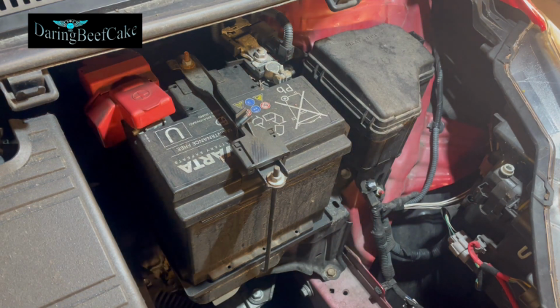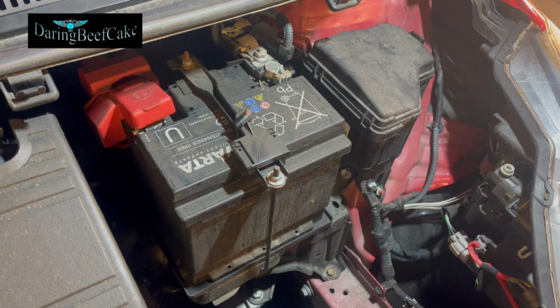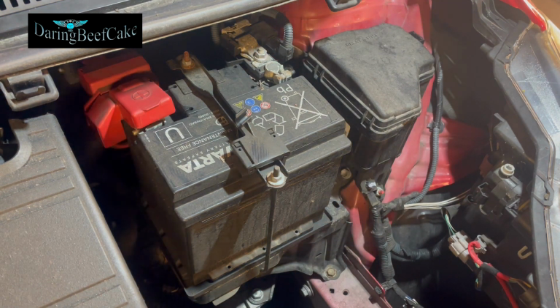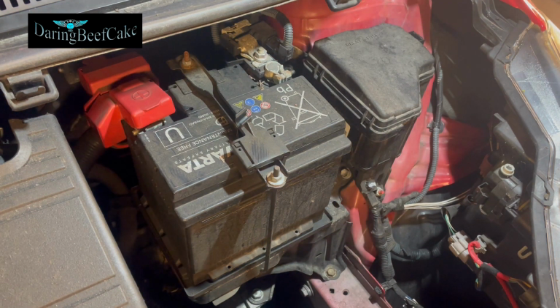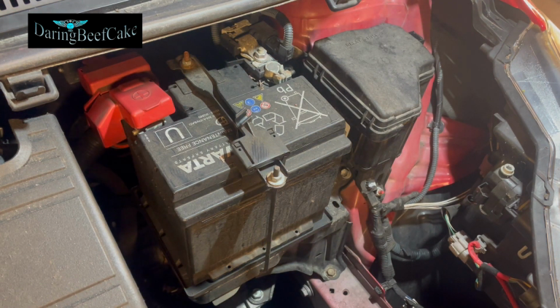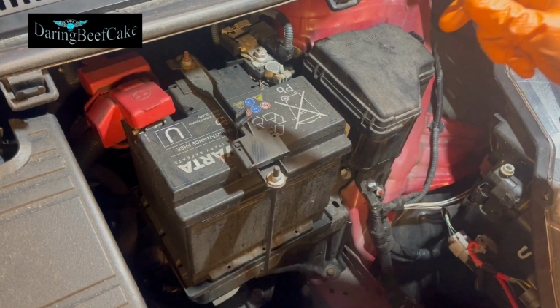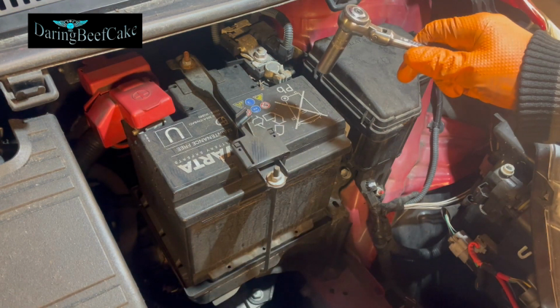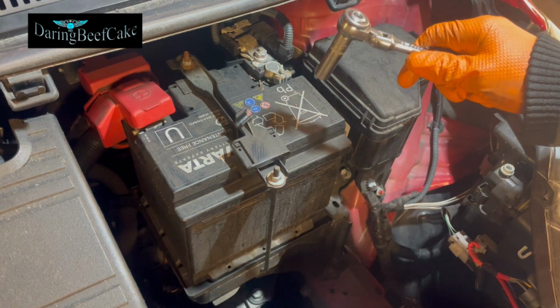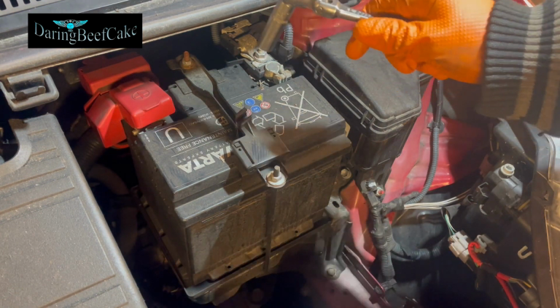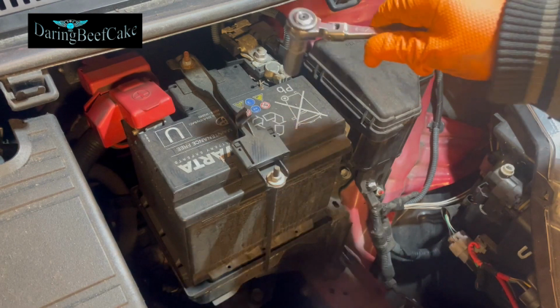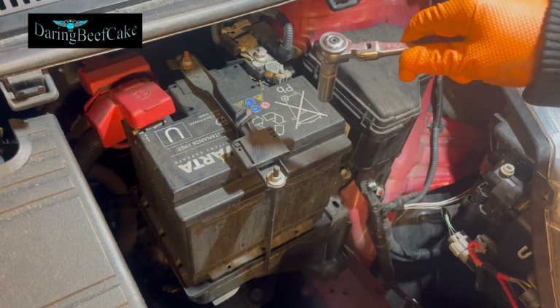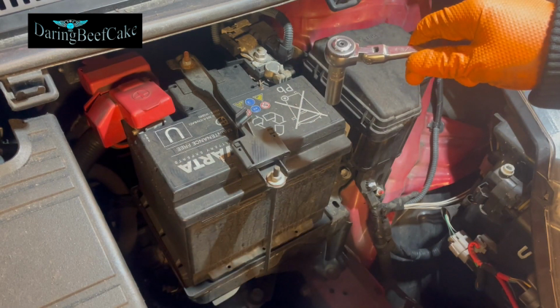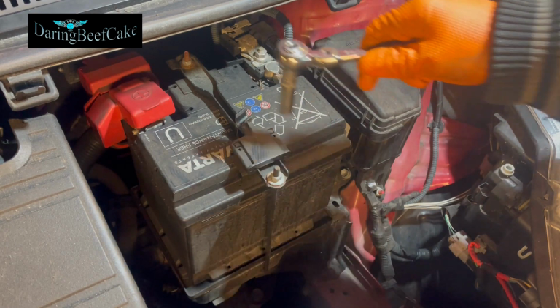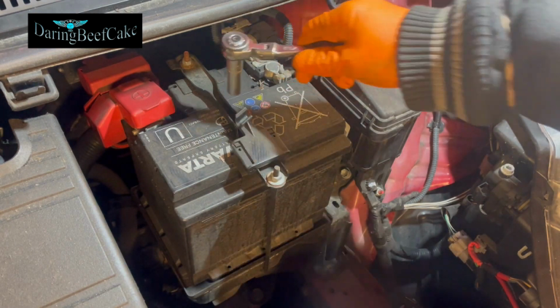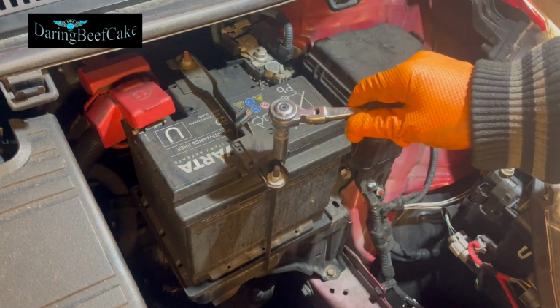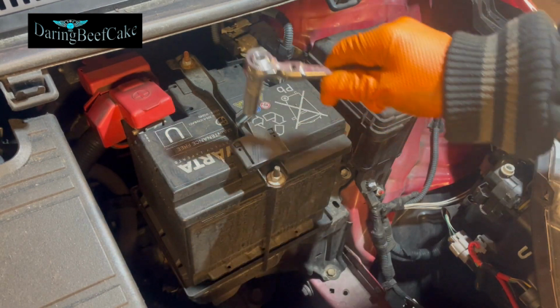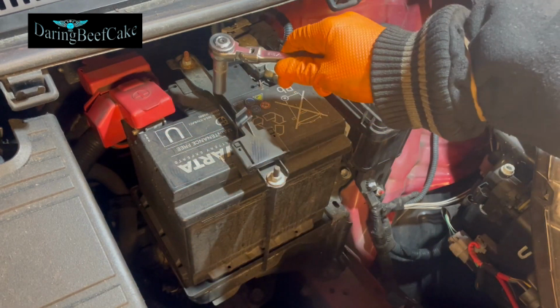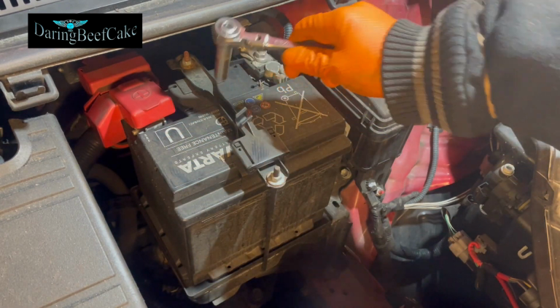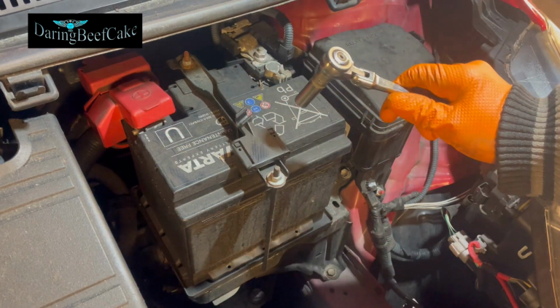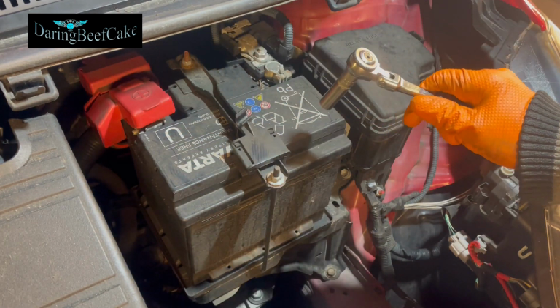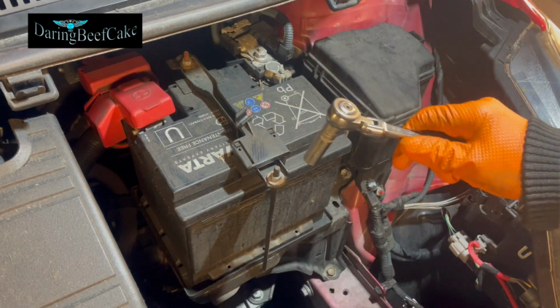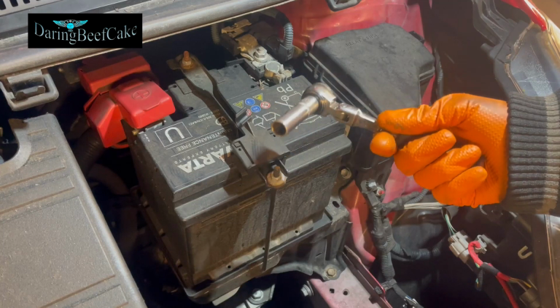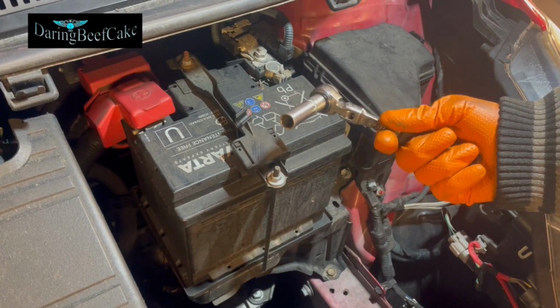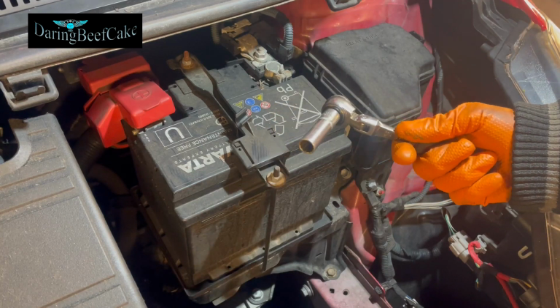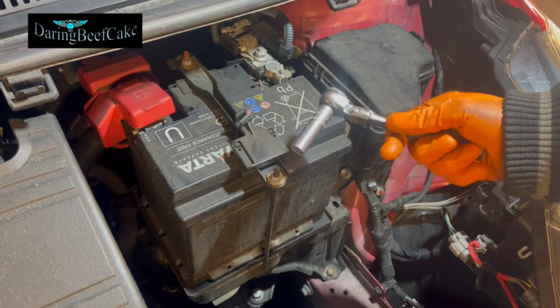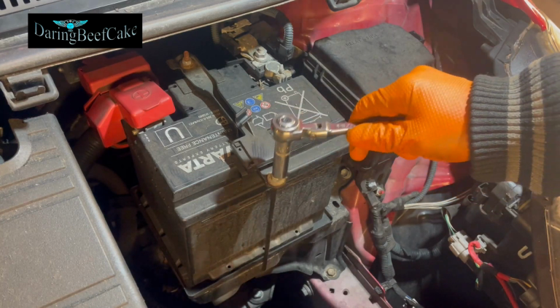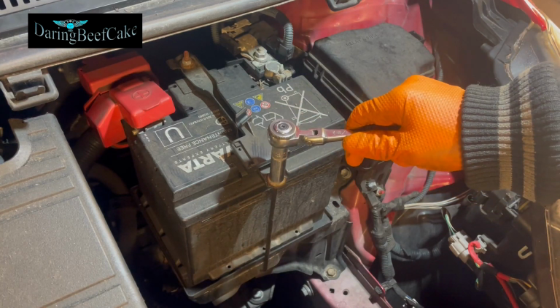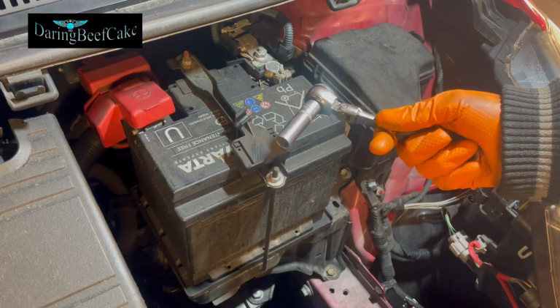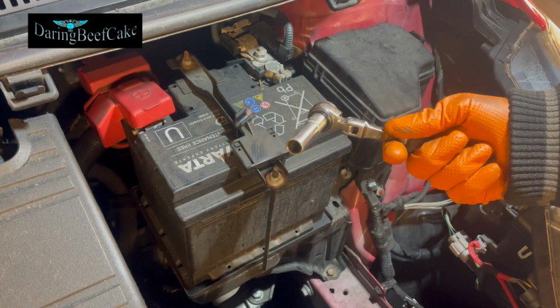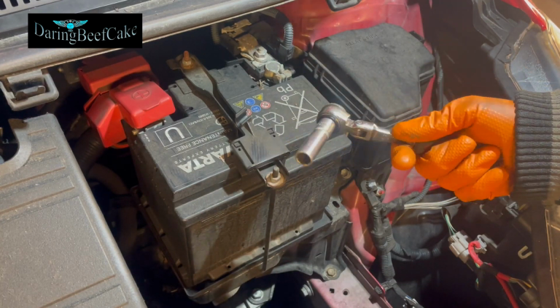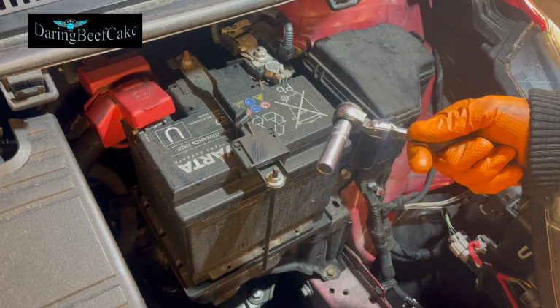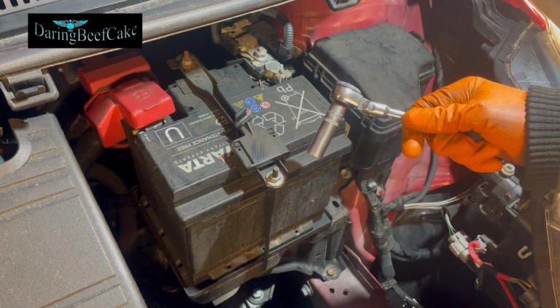For this particular car, to remove this battery we have this clamp here which we're going to take out. We need a 10 mil socket, preferably a deep socket like this one.